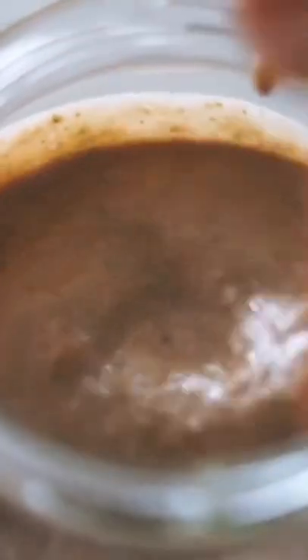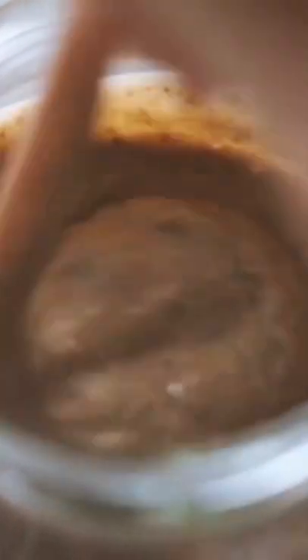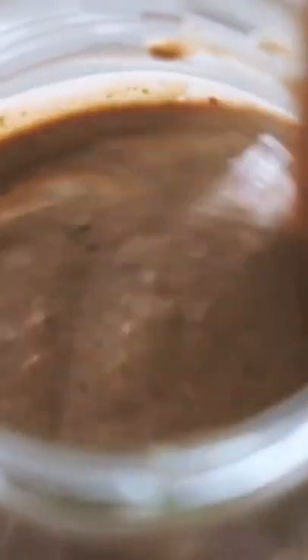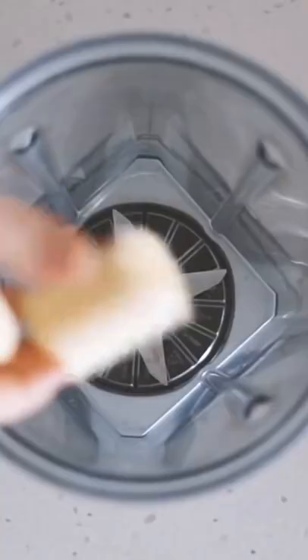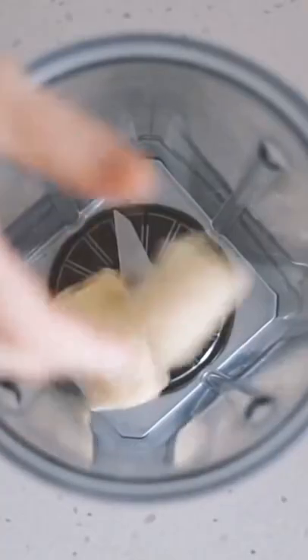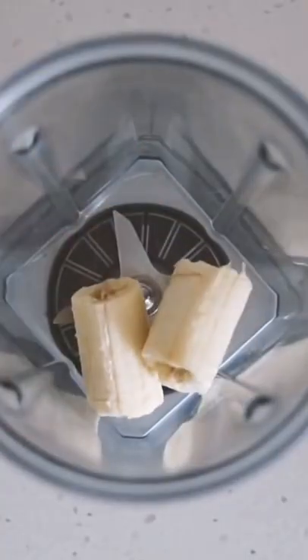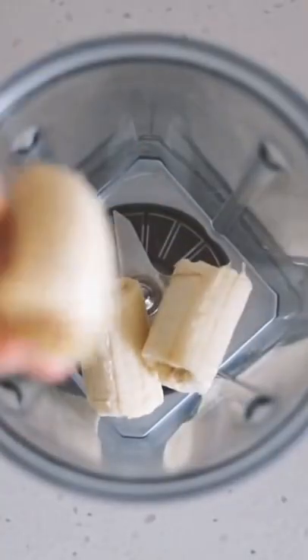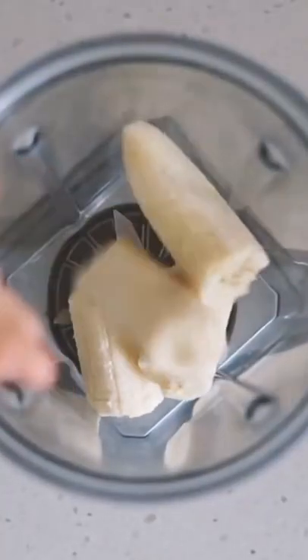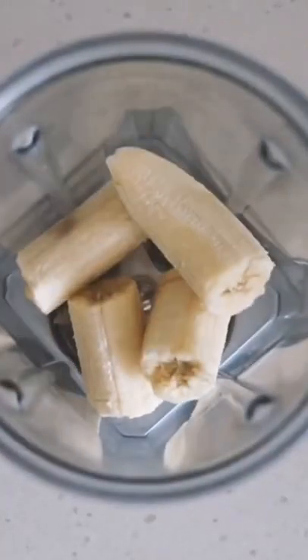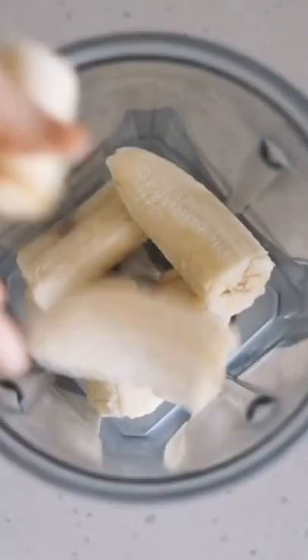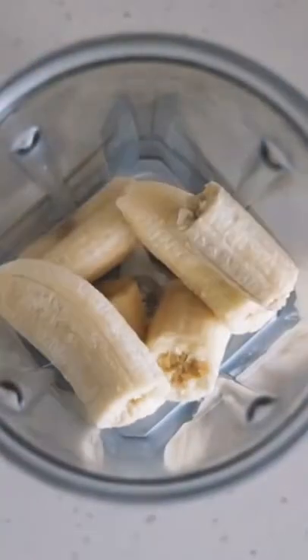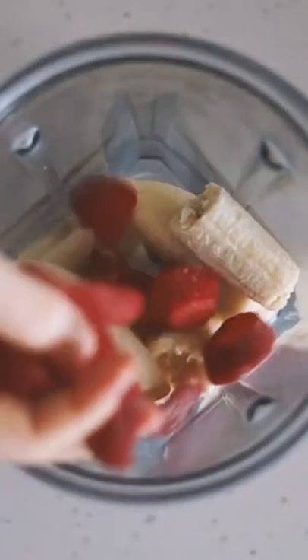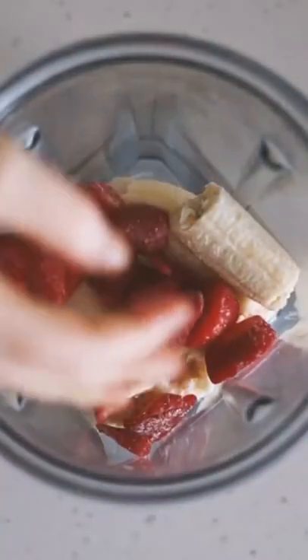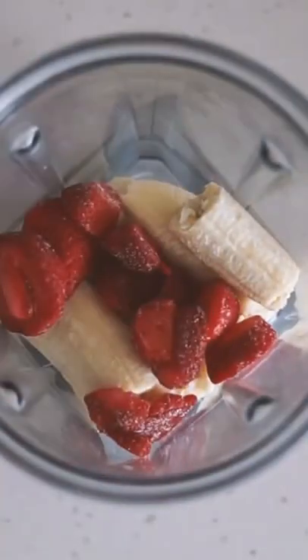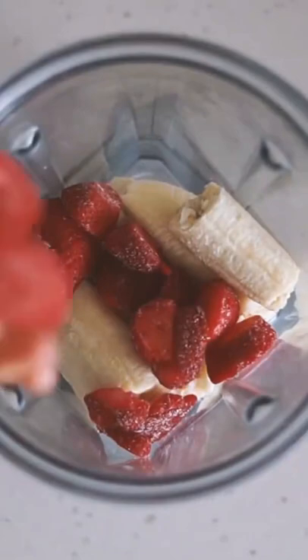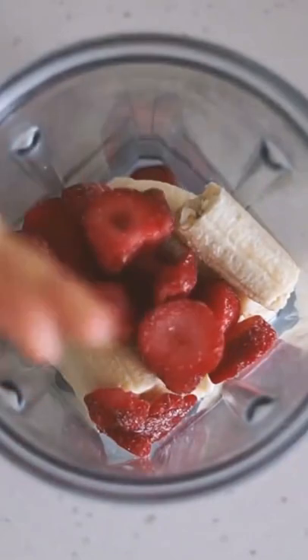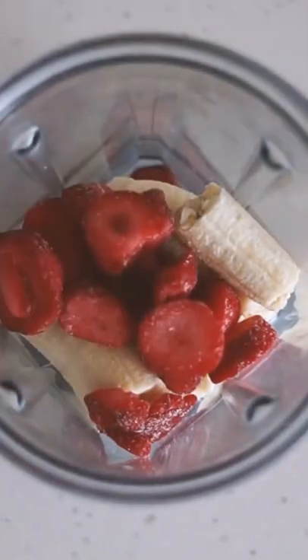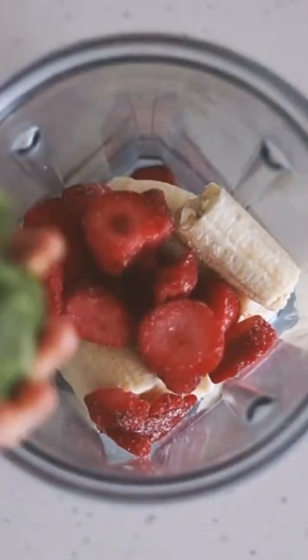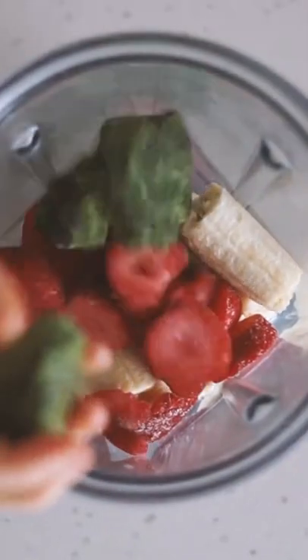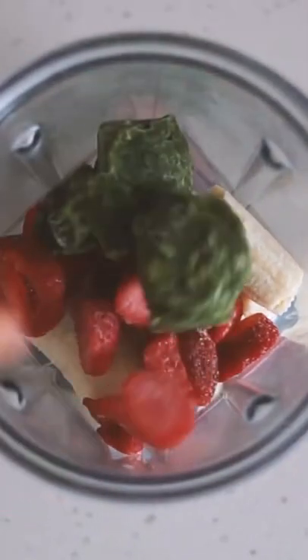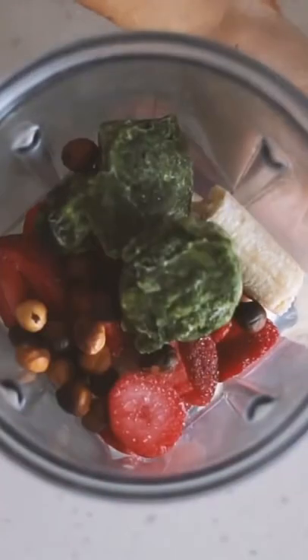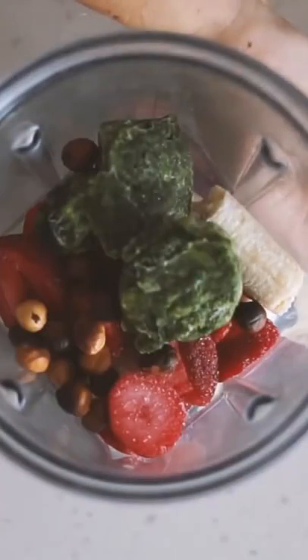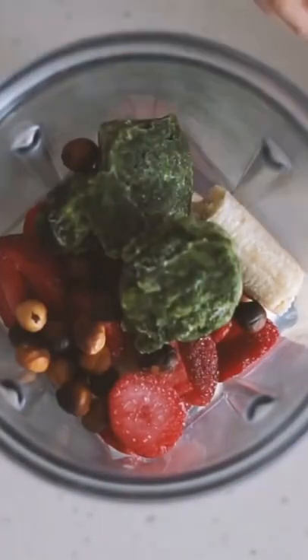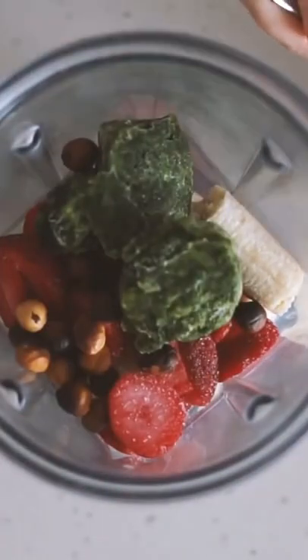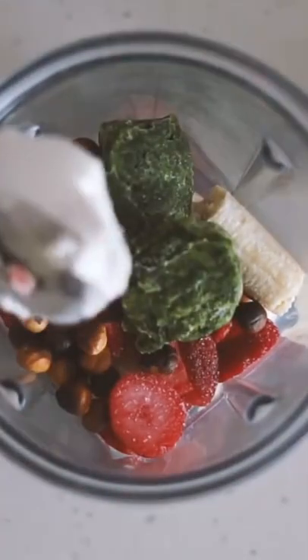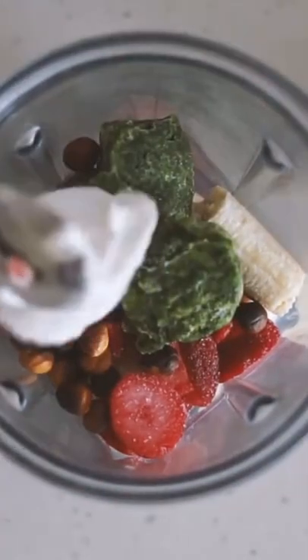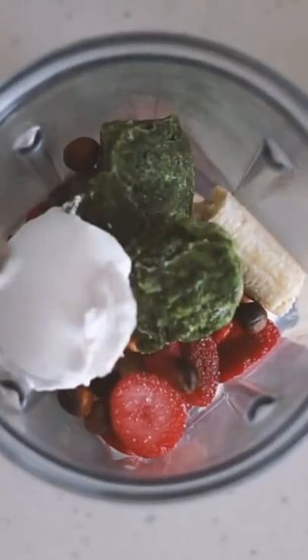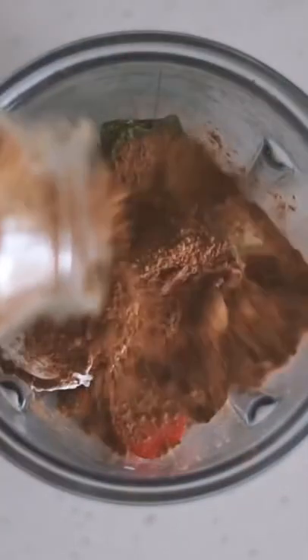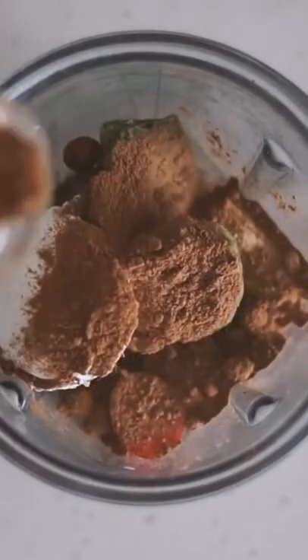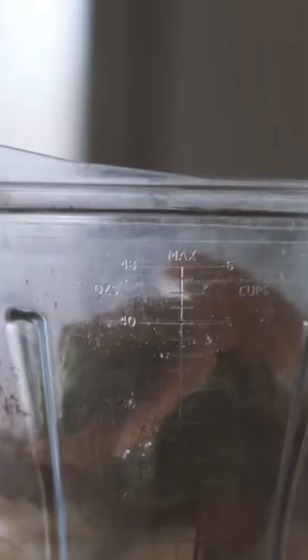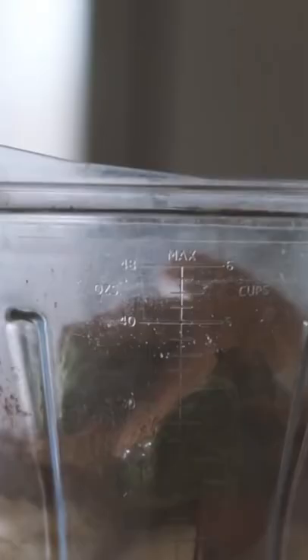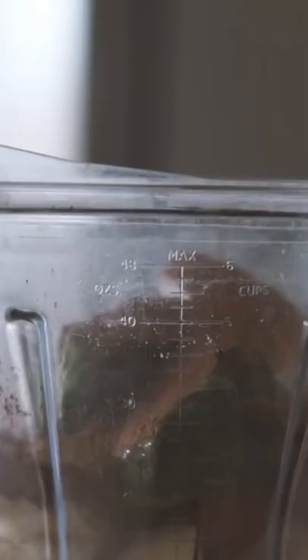Starting with a smoothie which has frozen bananas, frozen strawberries, these frozen spinach packs, some roasted hazelnuts, some coconut yogurt, cacao powder and almond milk.